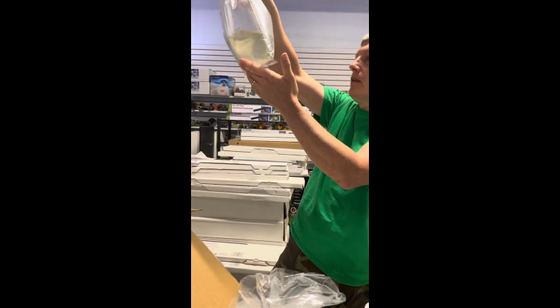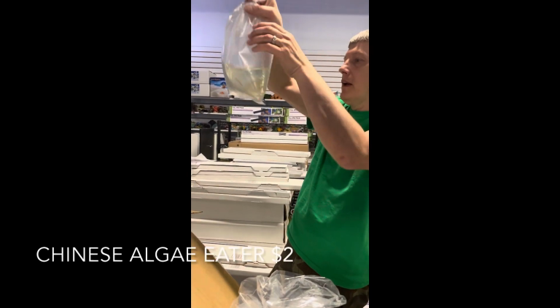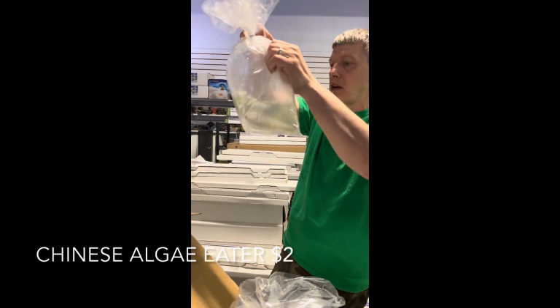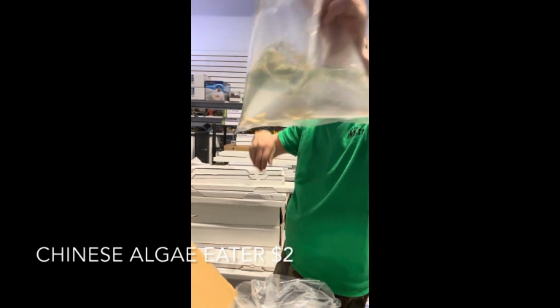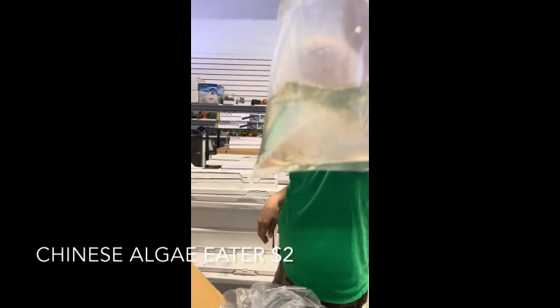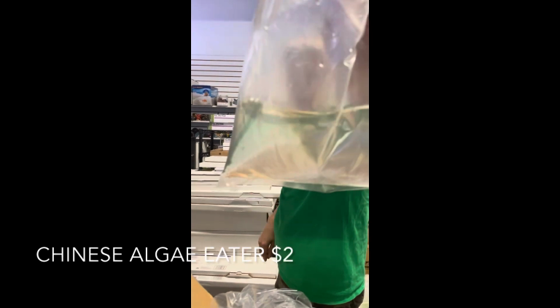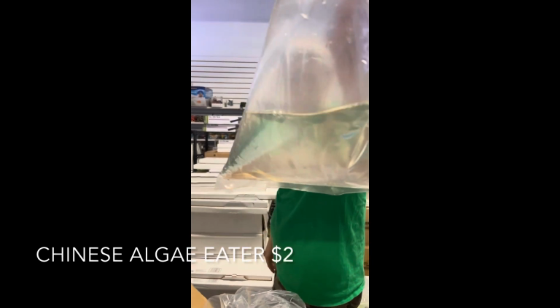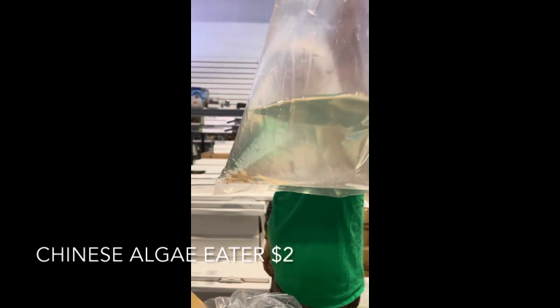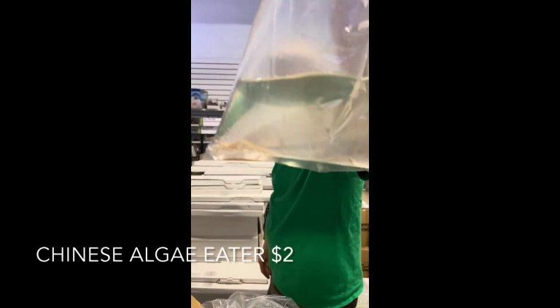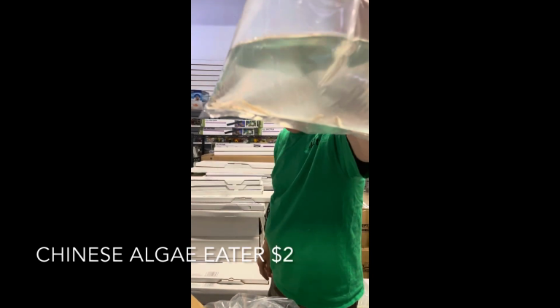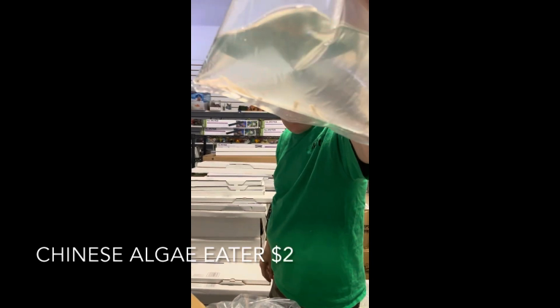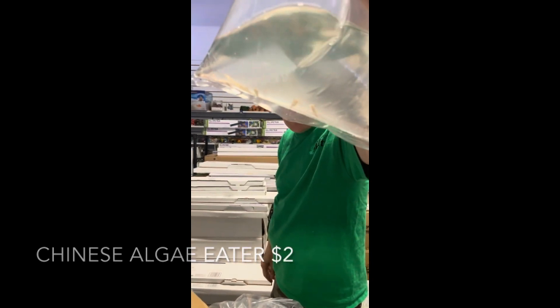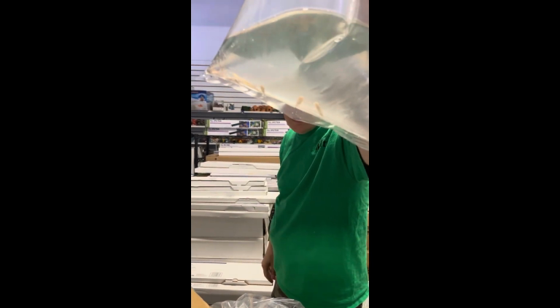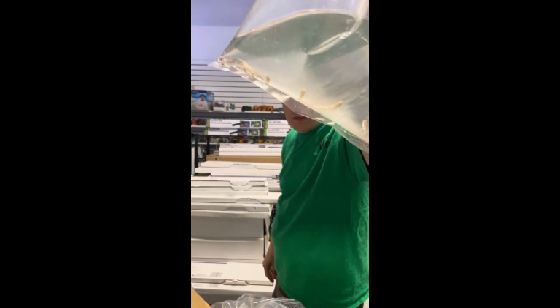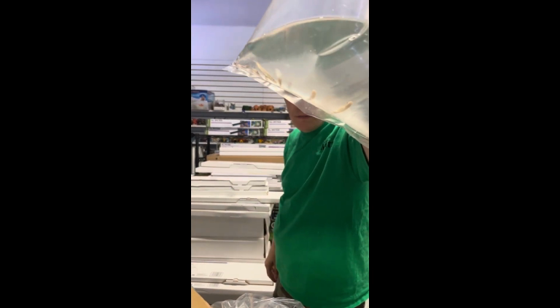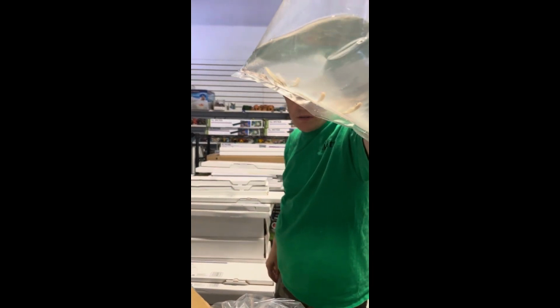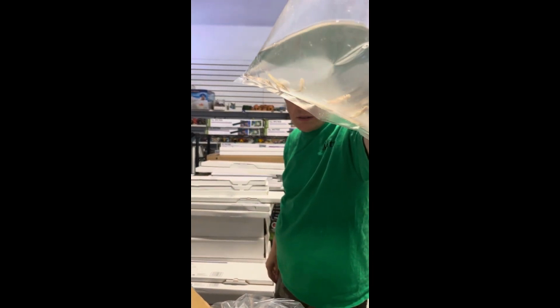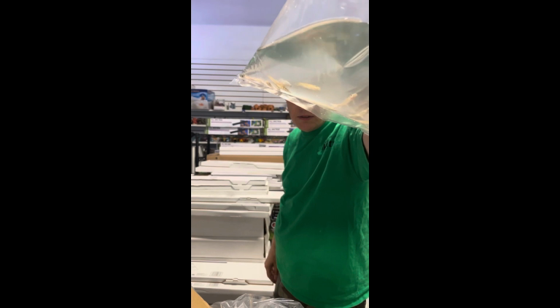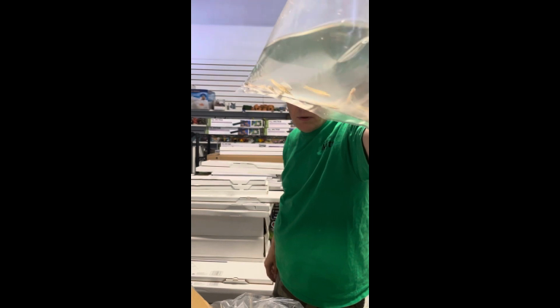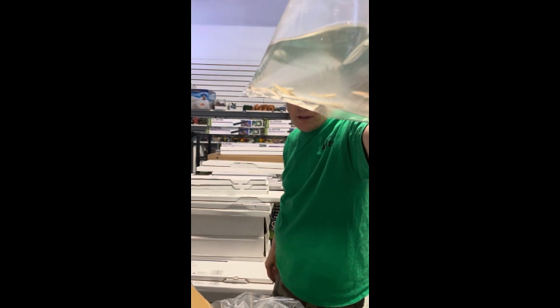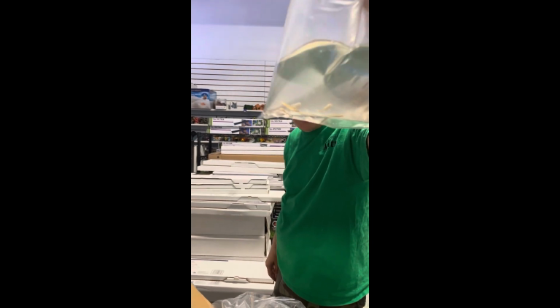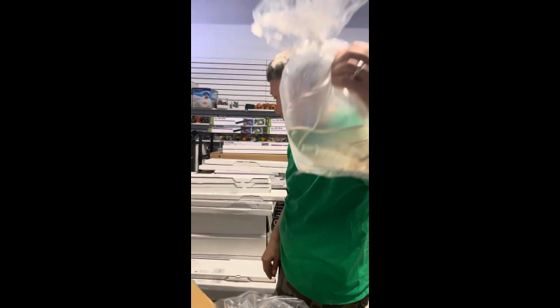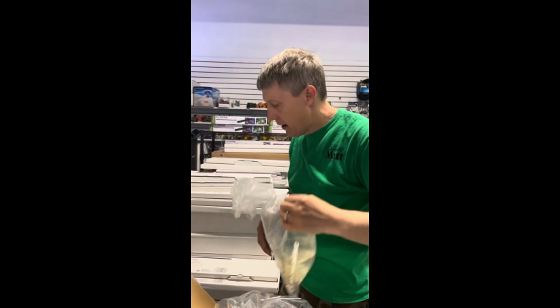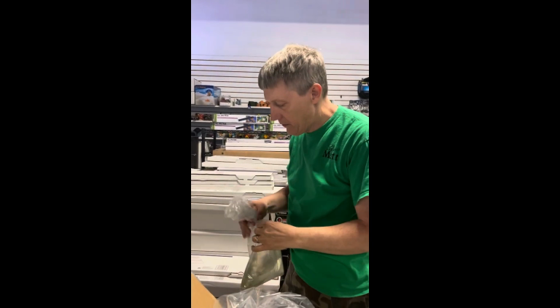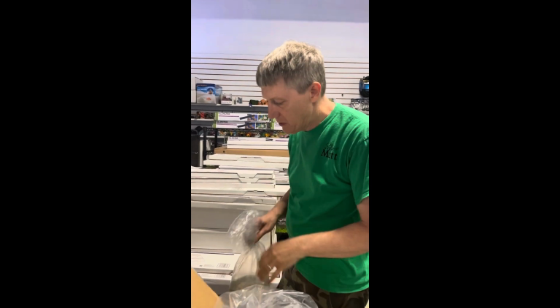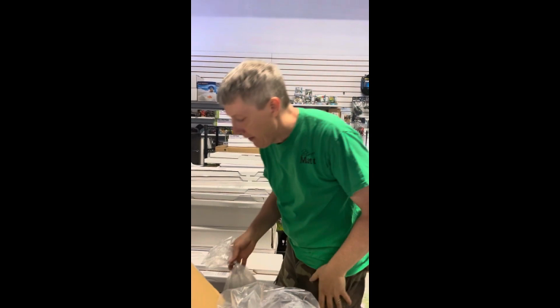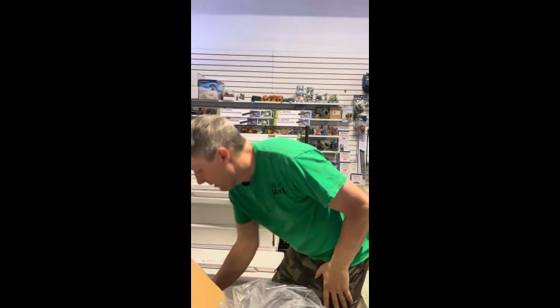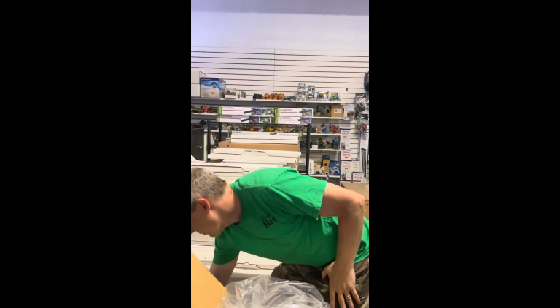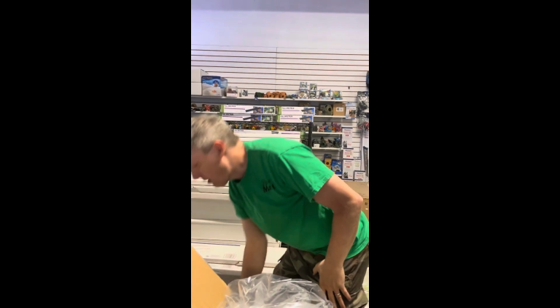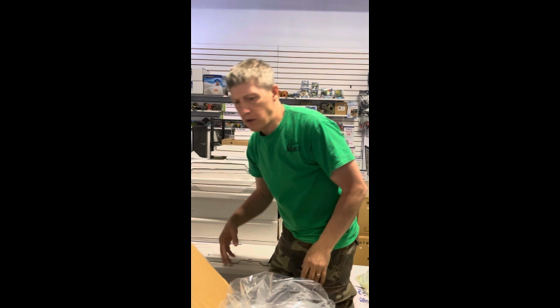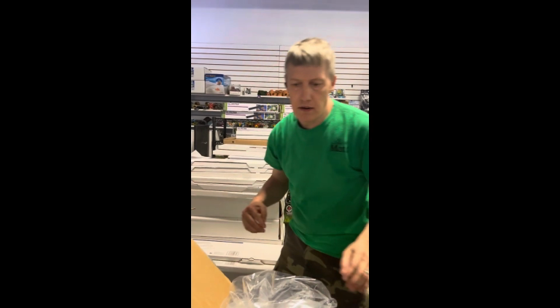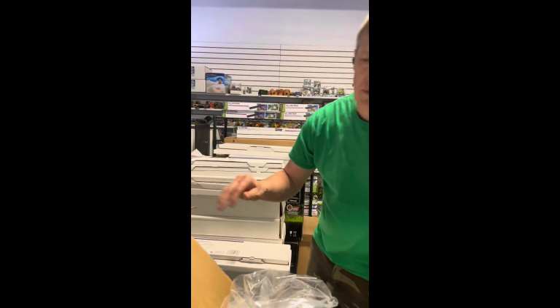Another bag of Chinese algae eaters — this is the regular Chinese algae eater. Again, these guys do get nine inches and they'll eat fish — looks like they'll eat each other too, one of them didn't make the trip, got eaten. Inexpensive algae eater but they work great in an aggressive tank.